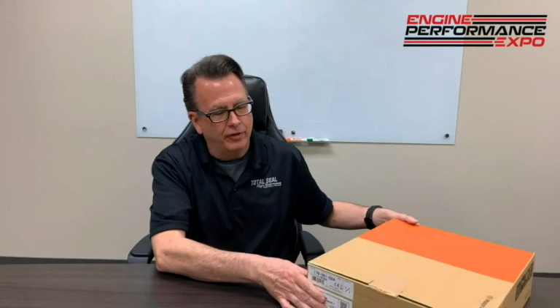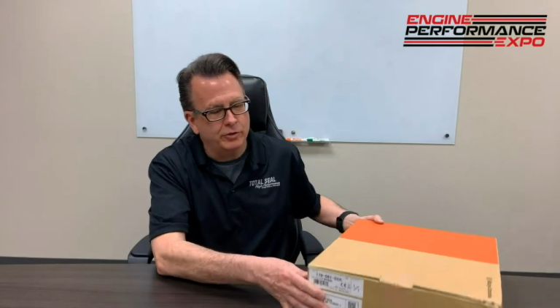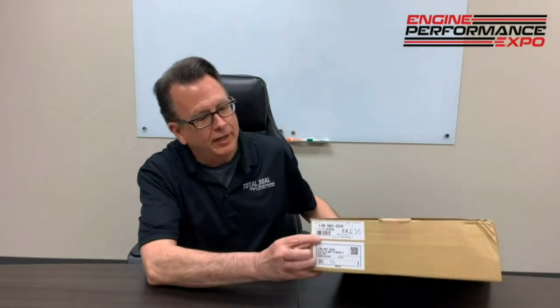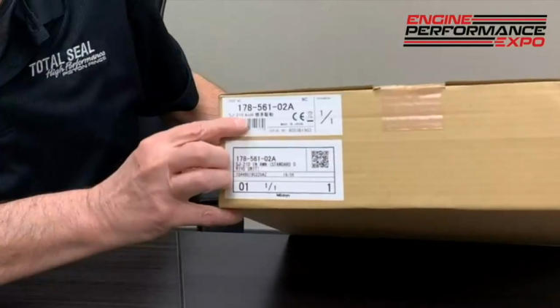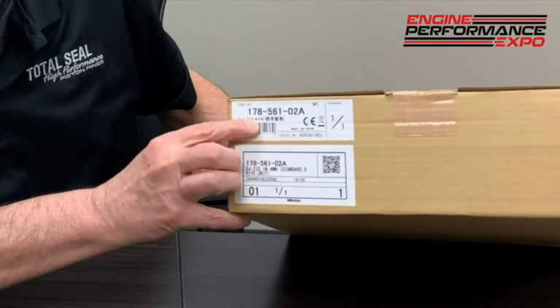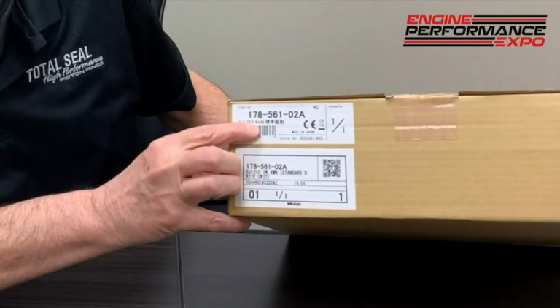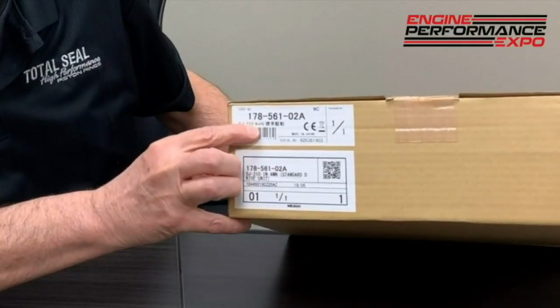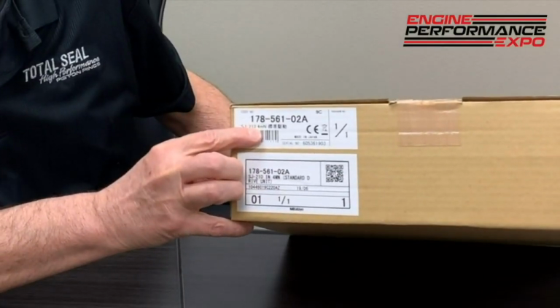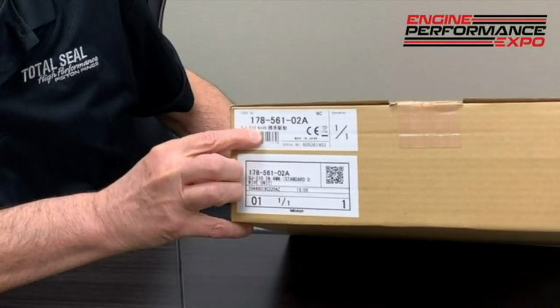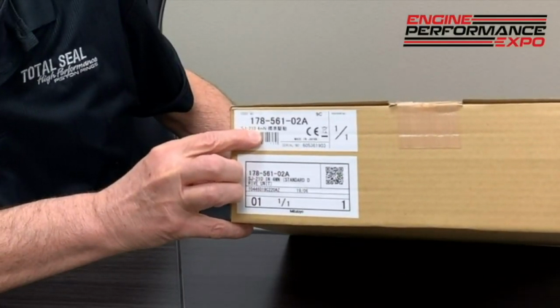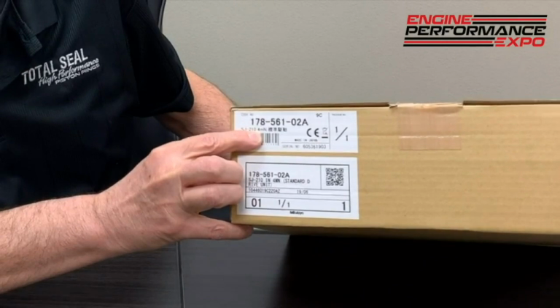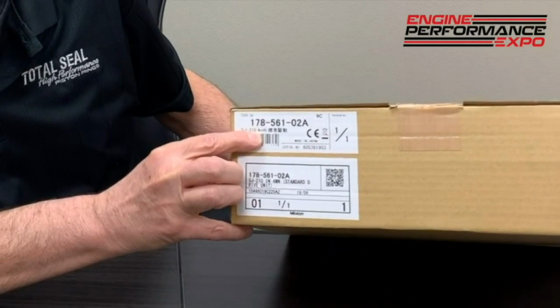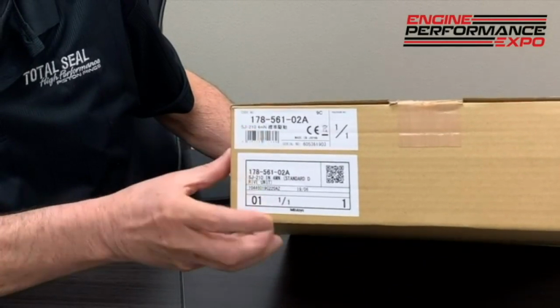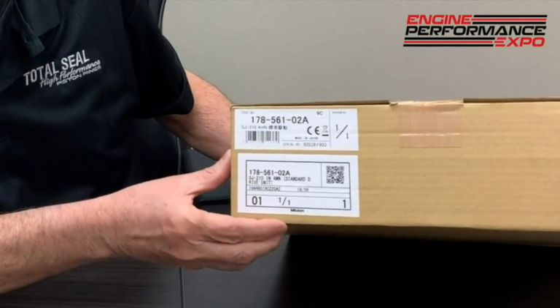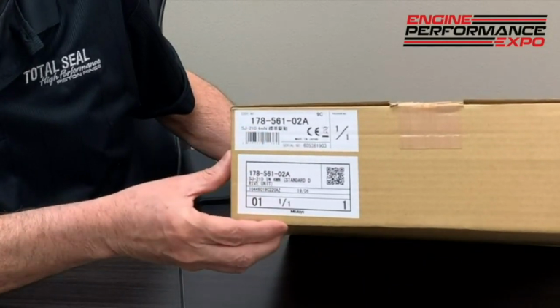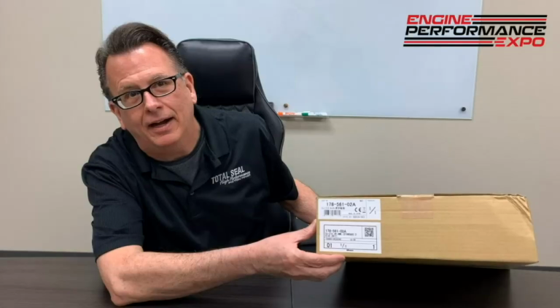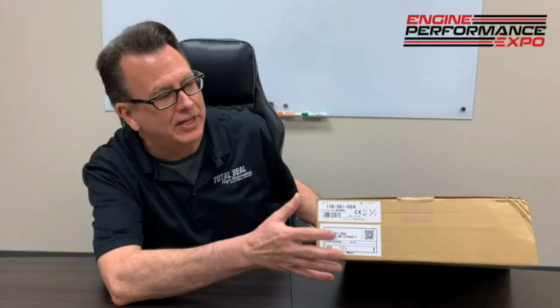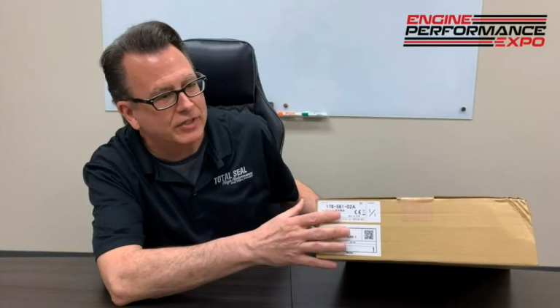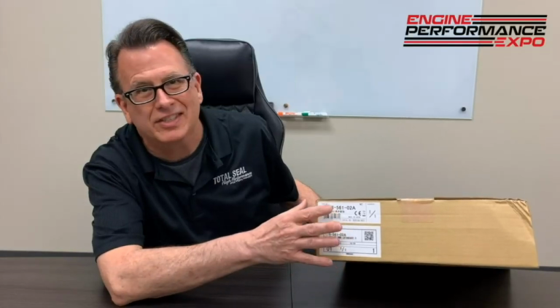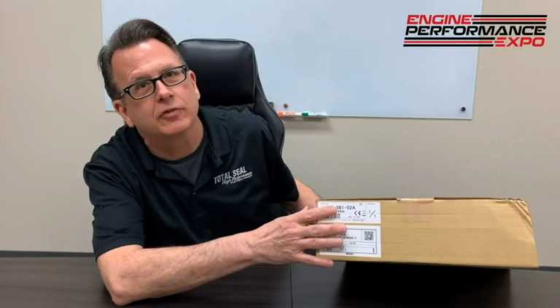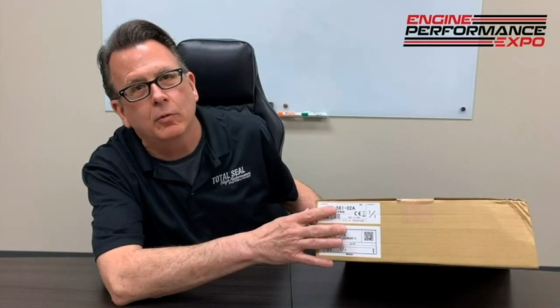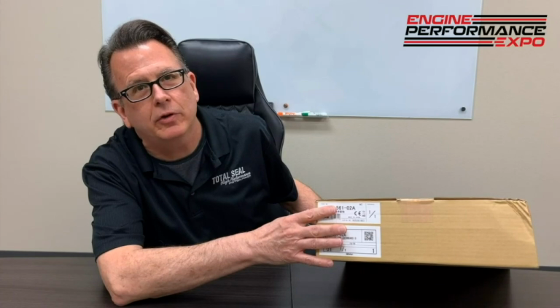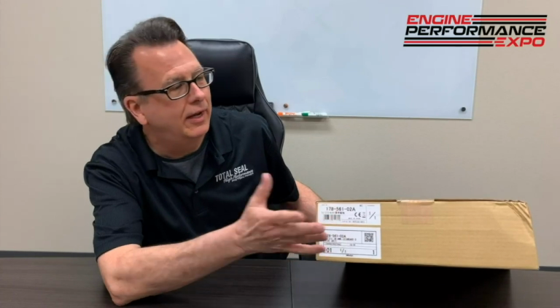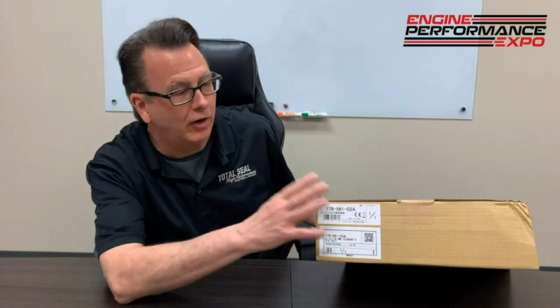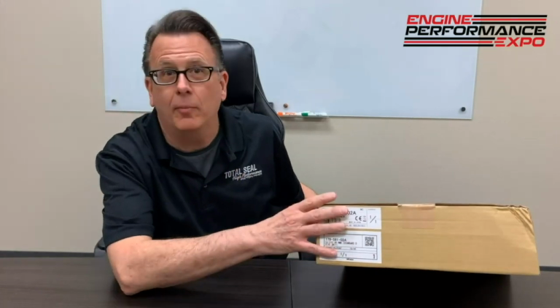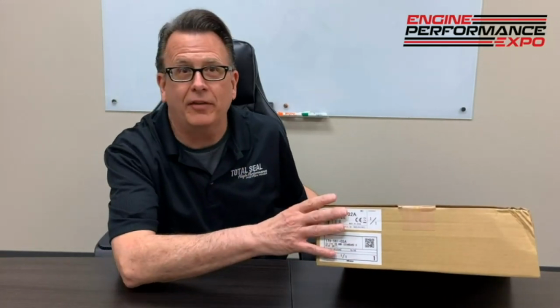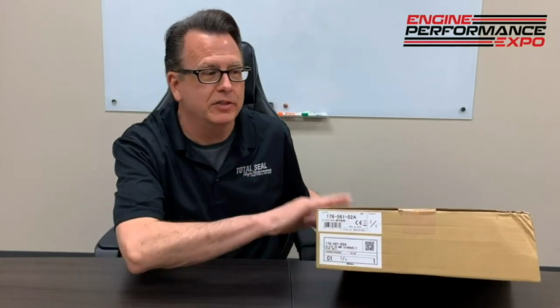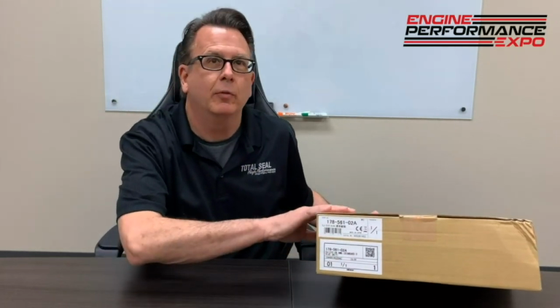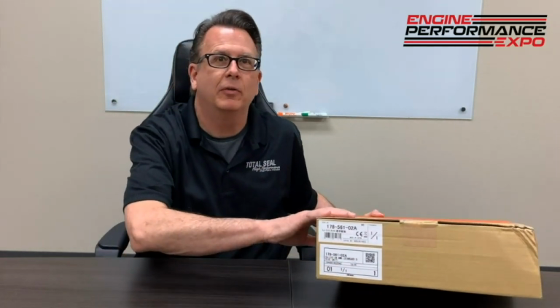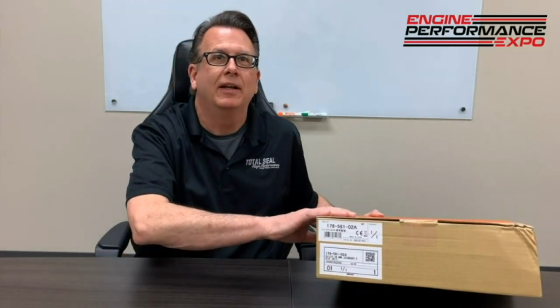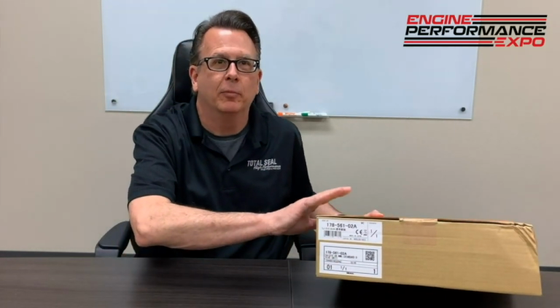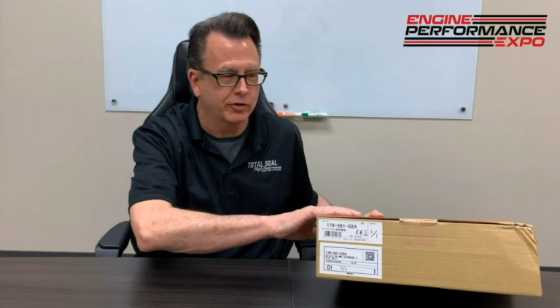For those interested, the model number is 178-561-02A. This has the right size stylus for working with cylinders. There are other models out there, but this is the one that we have found to be the most versatile.